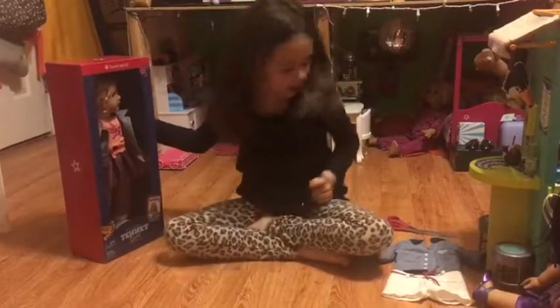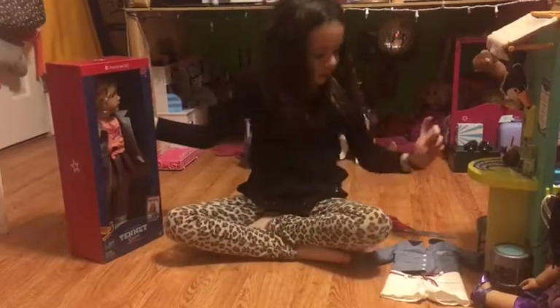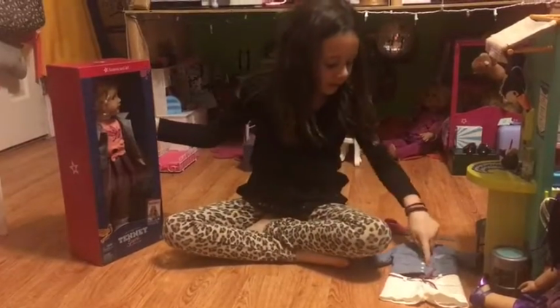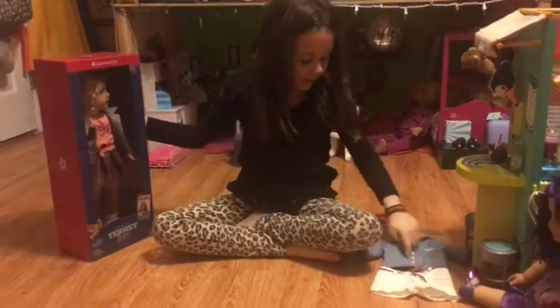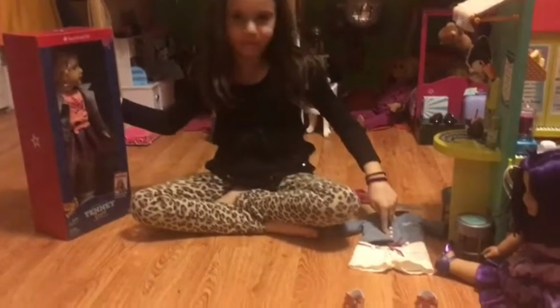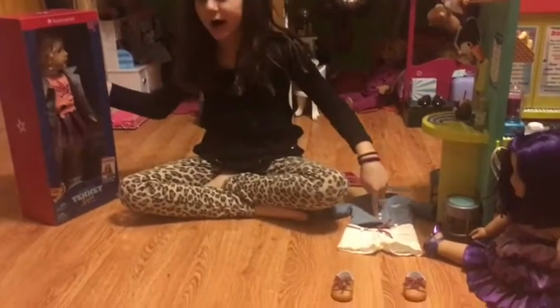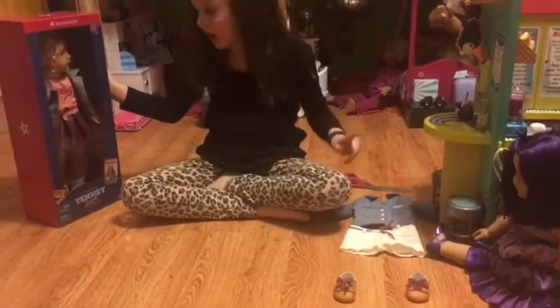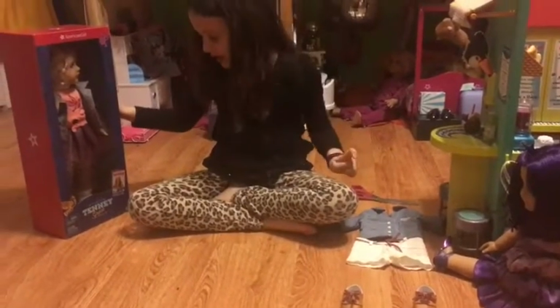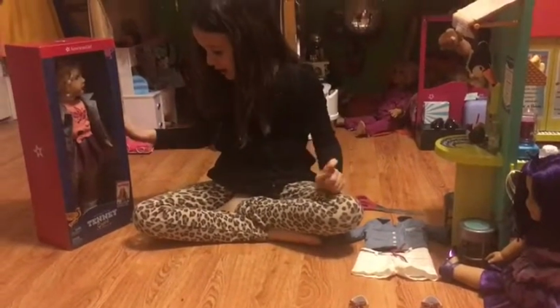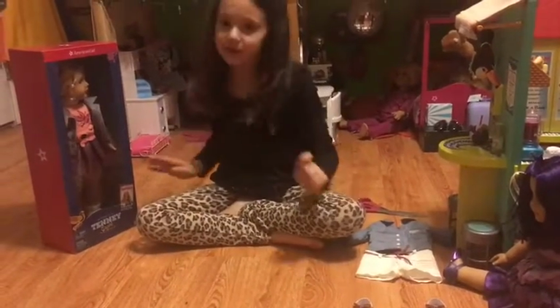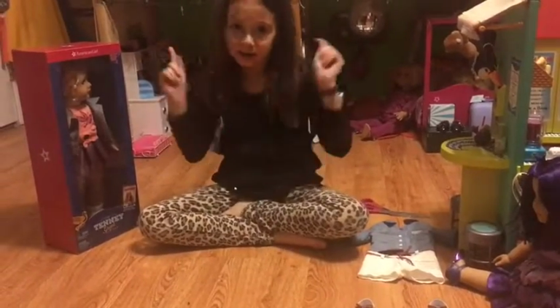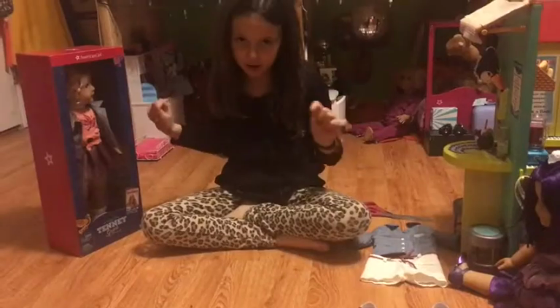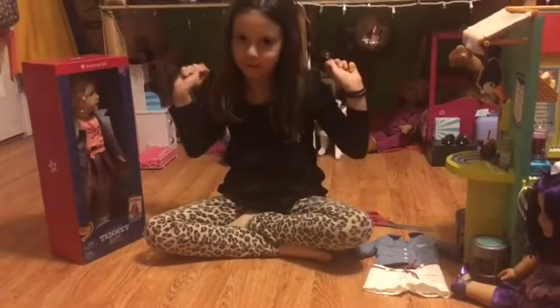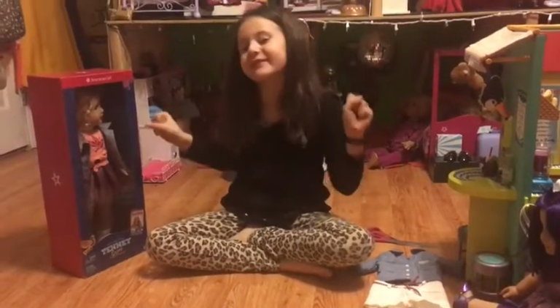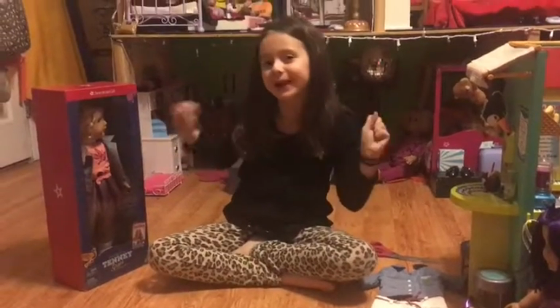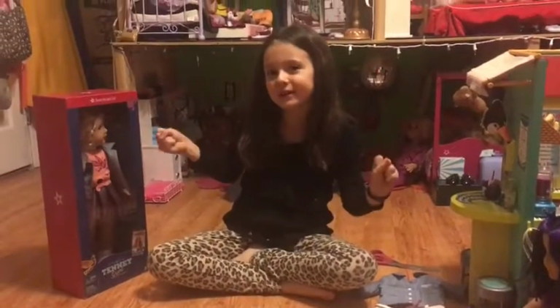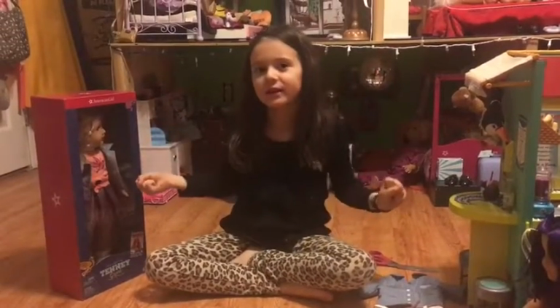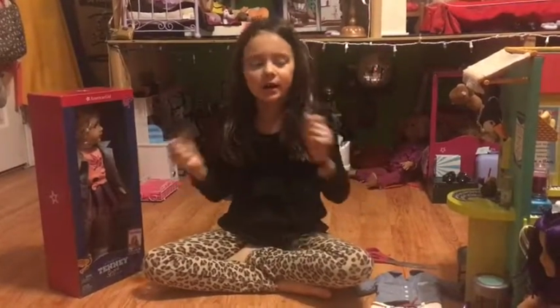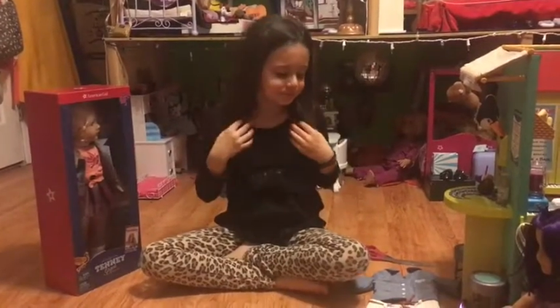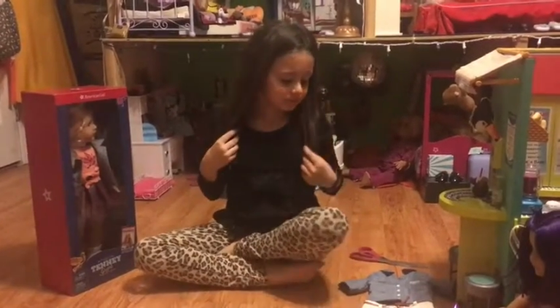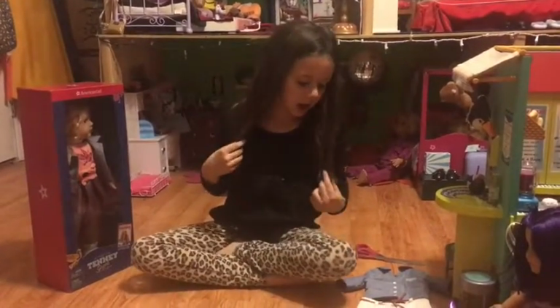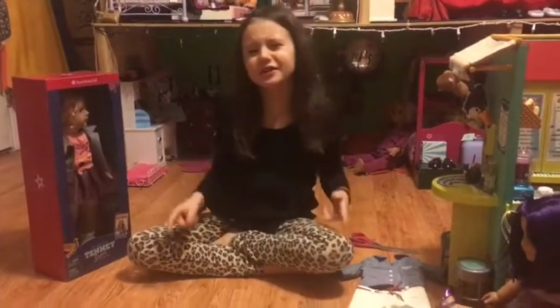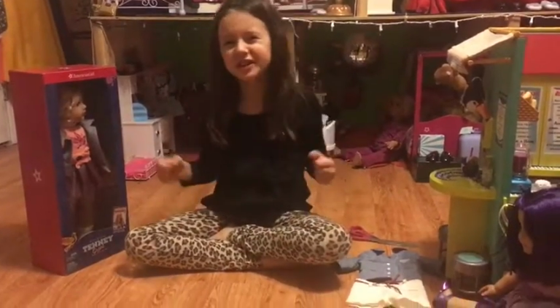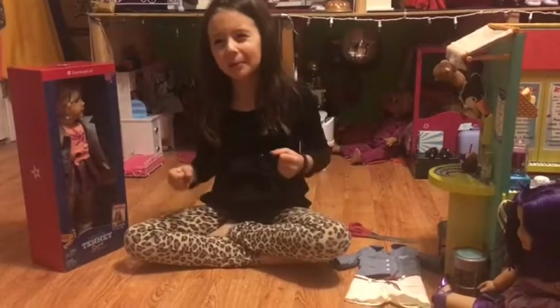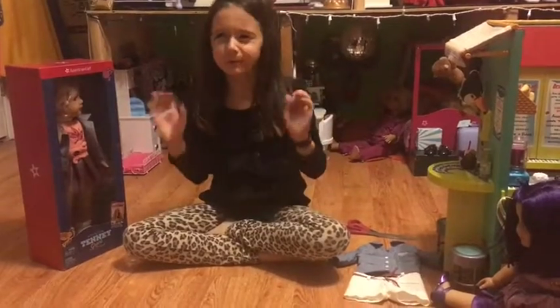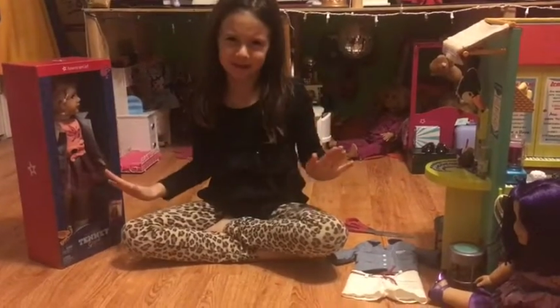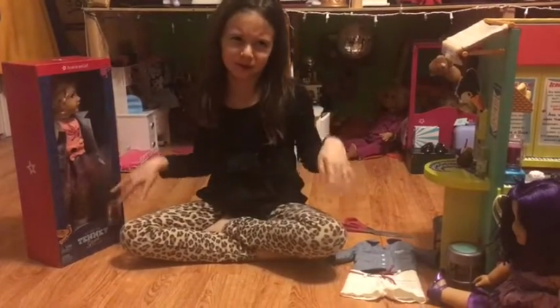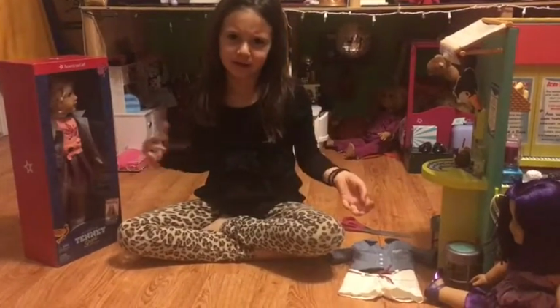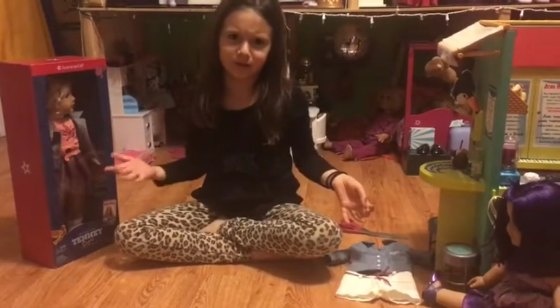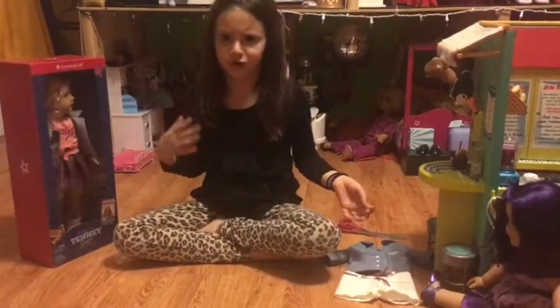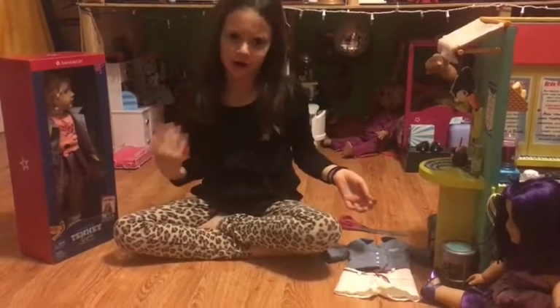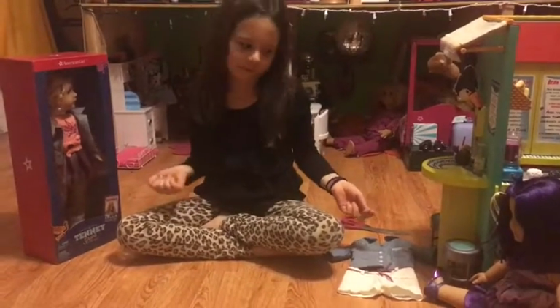I already had one of her outfits before I got Teddy, because I went to the American Girl Dolls store with my best friend Peyton. I know I showed a video of that, but I was with my best friend and that was her first time ever at the American Girl Dolls store, so I didn't film it.